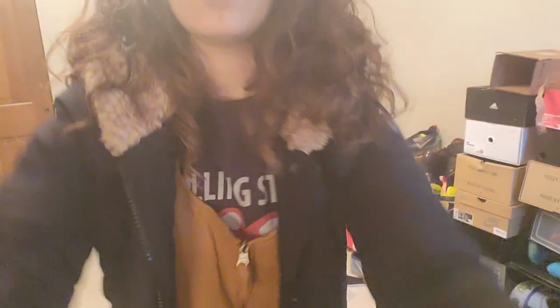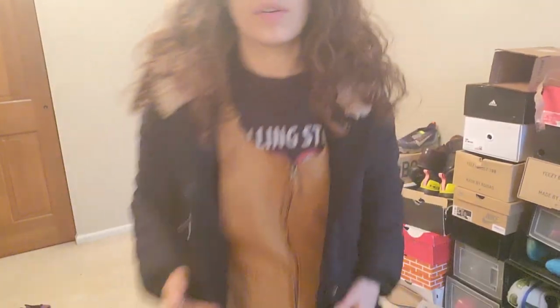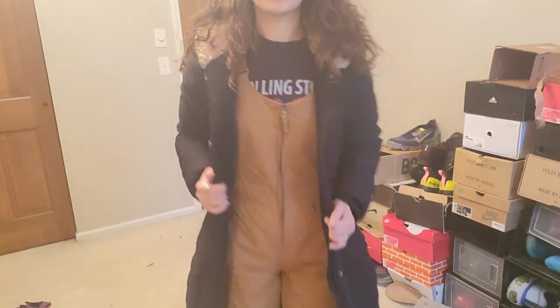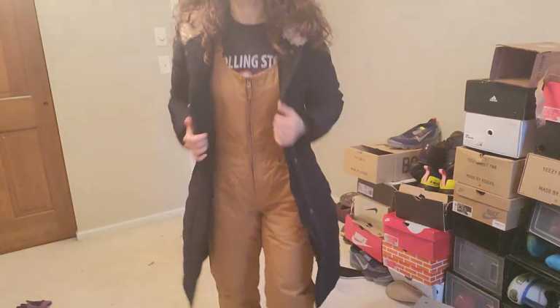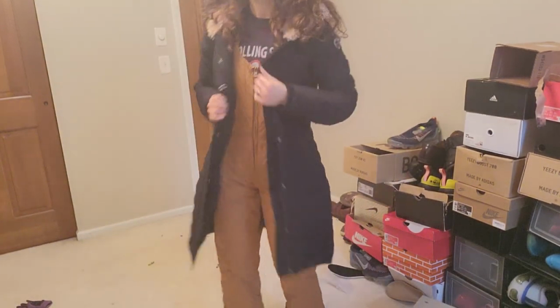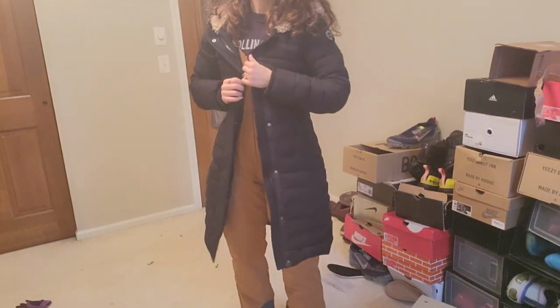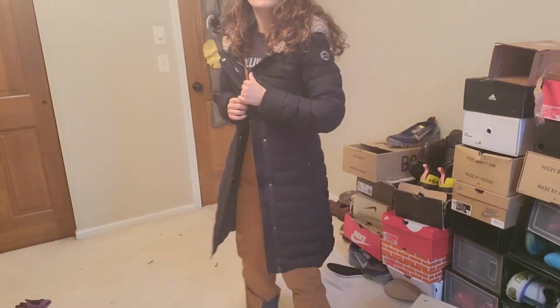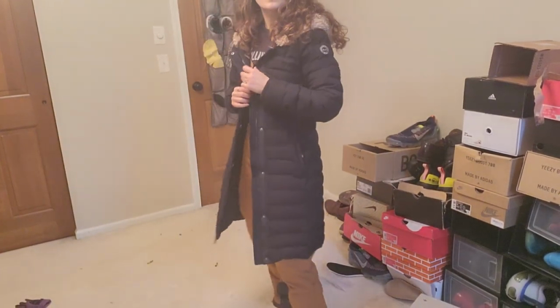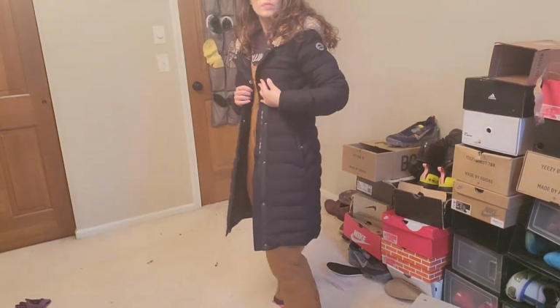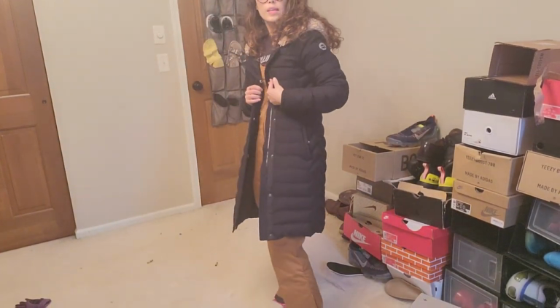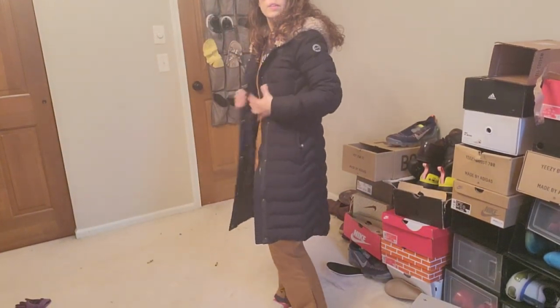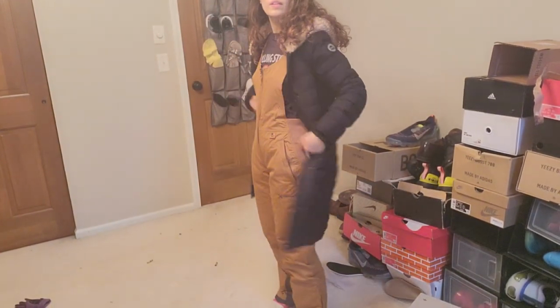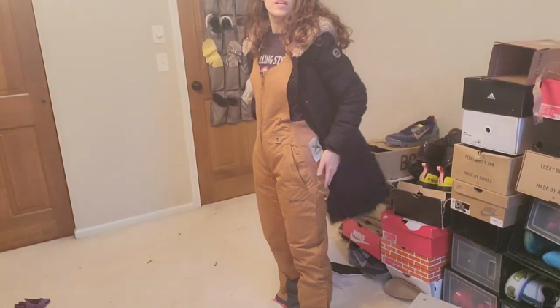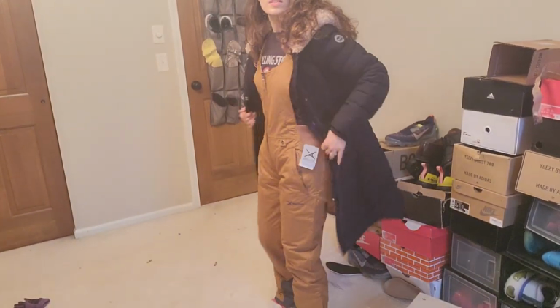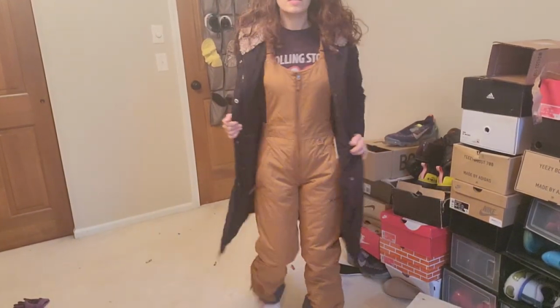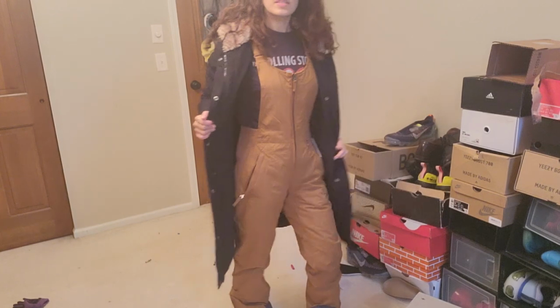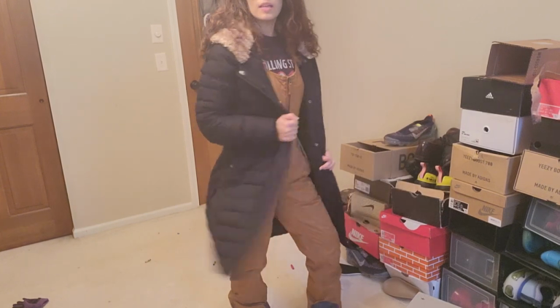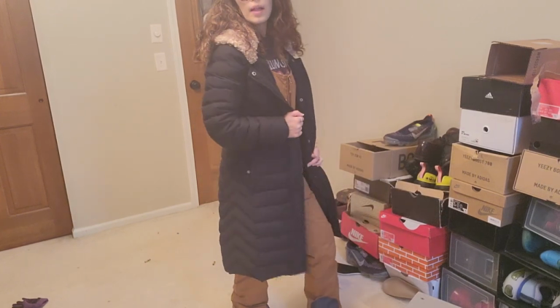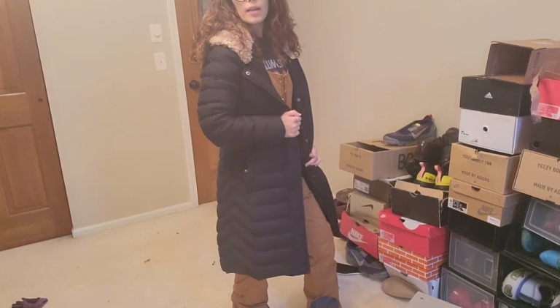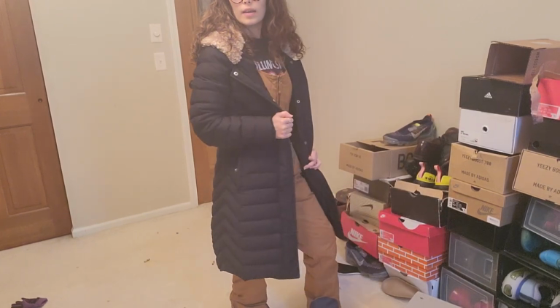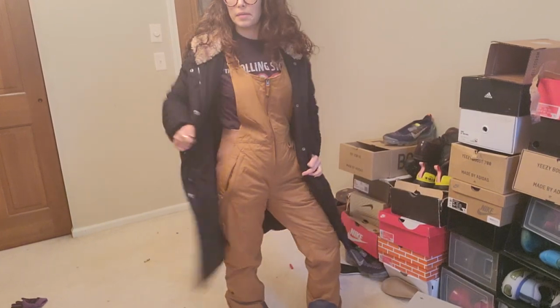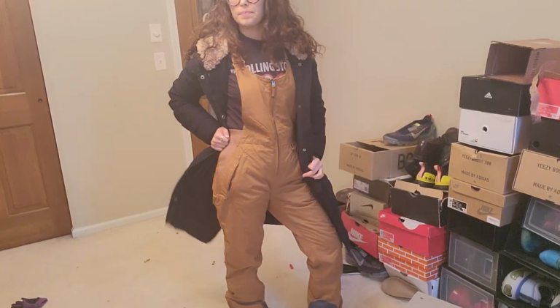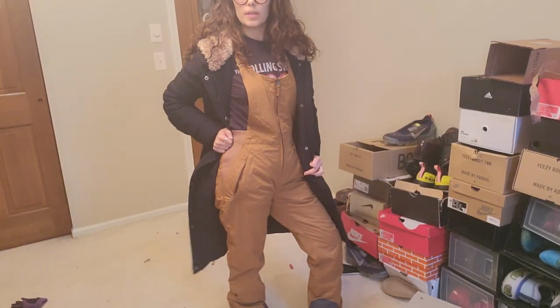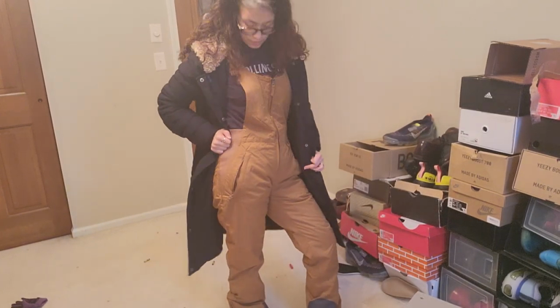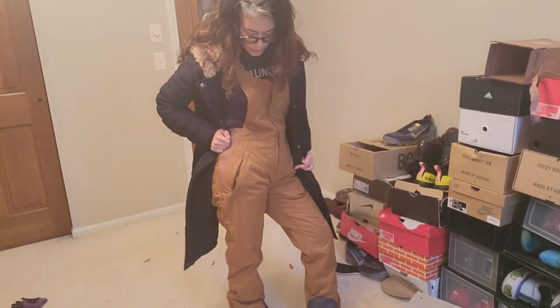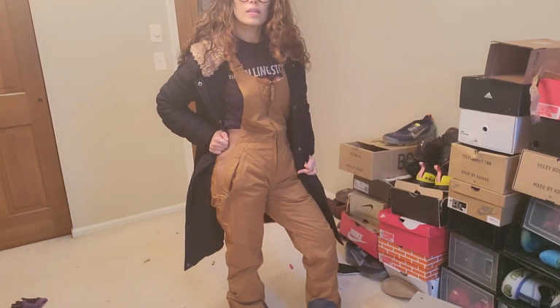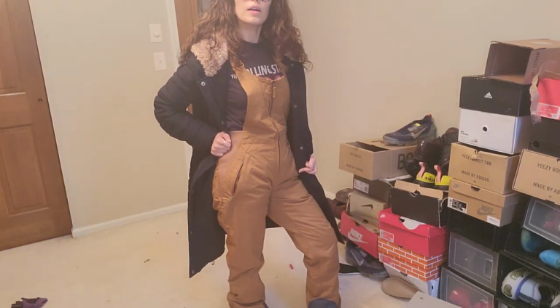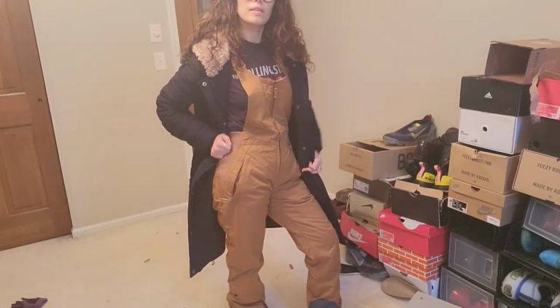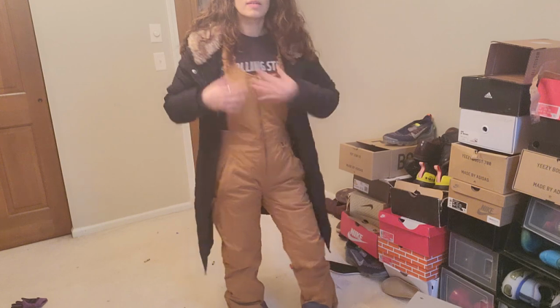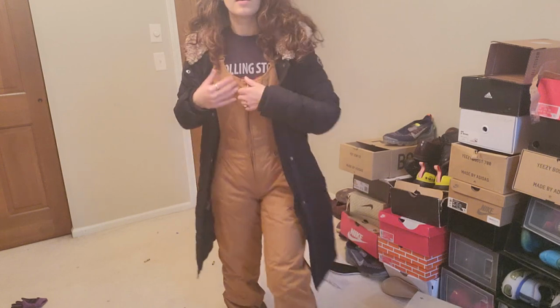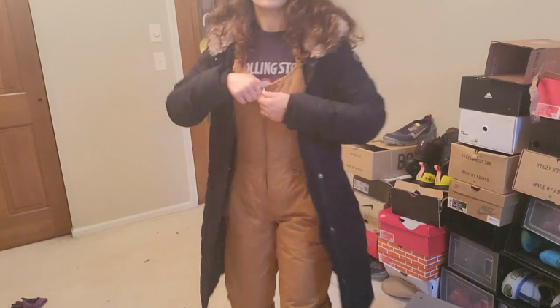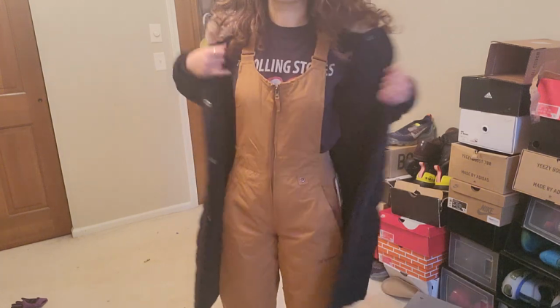So this is the tan and black combination. I don't know — I'm kind of a fan of the tan and black. I'm going to retry on the teal one, just give me a second.